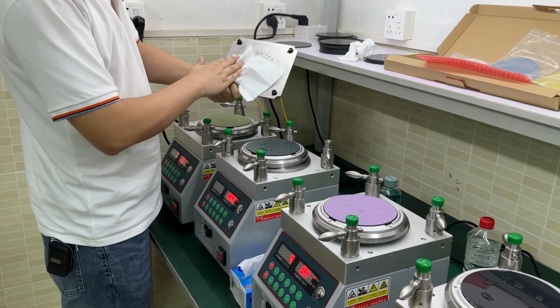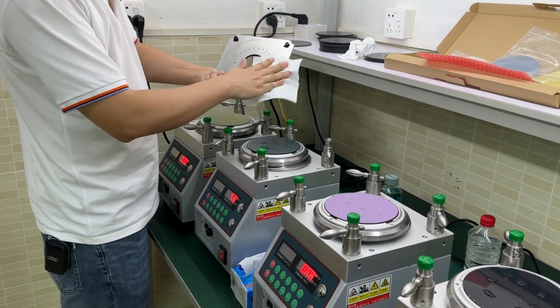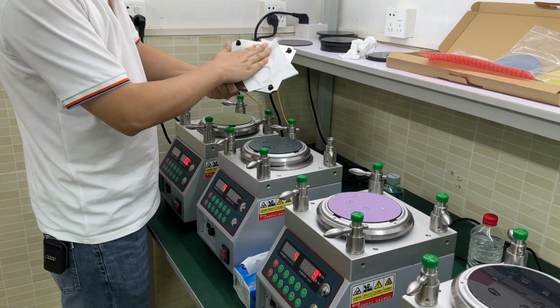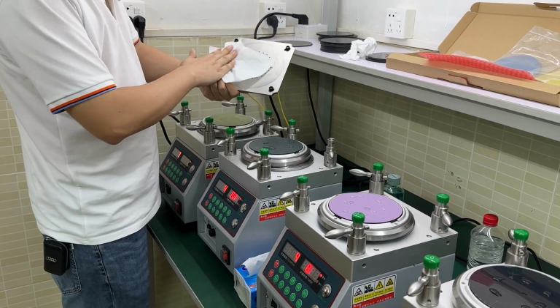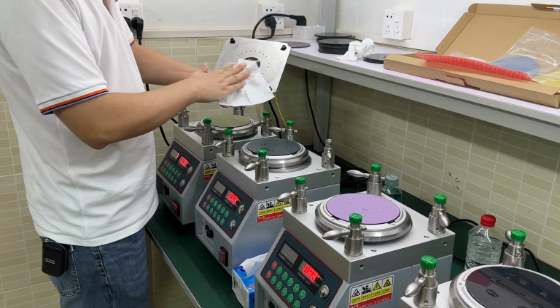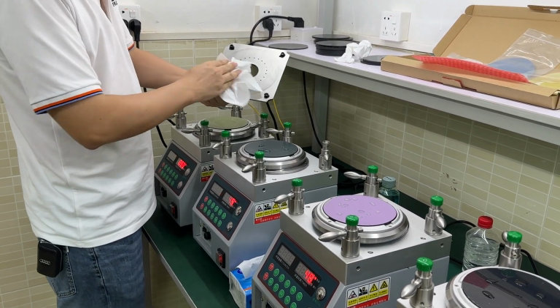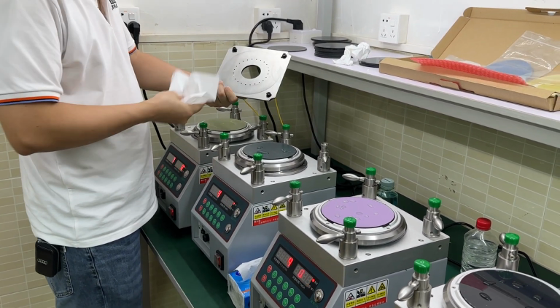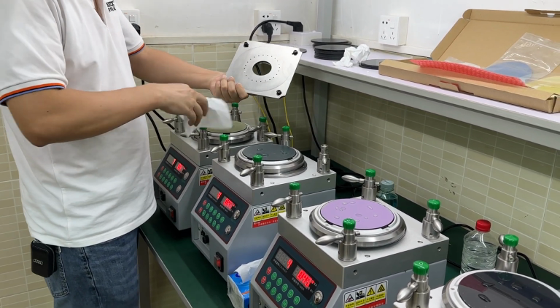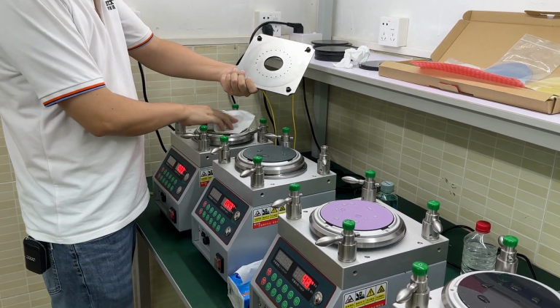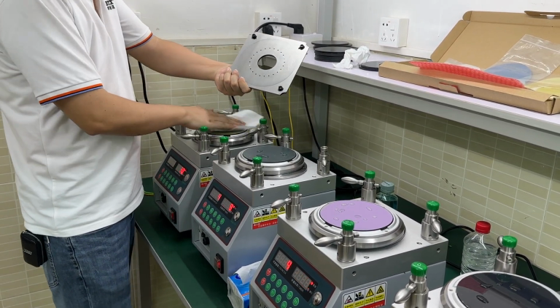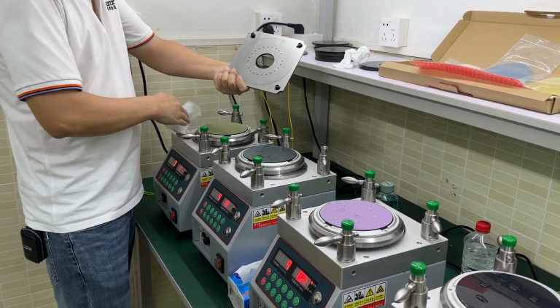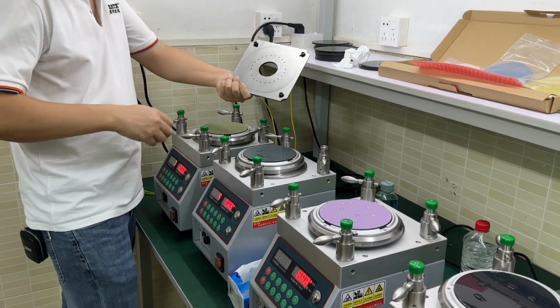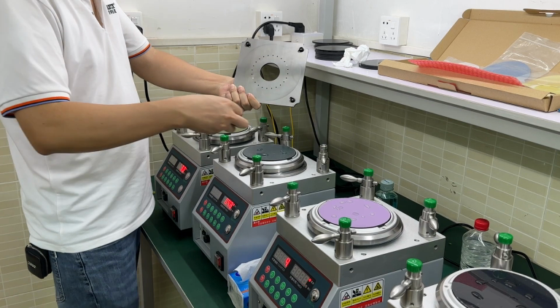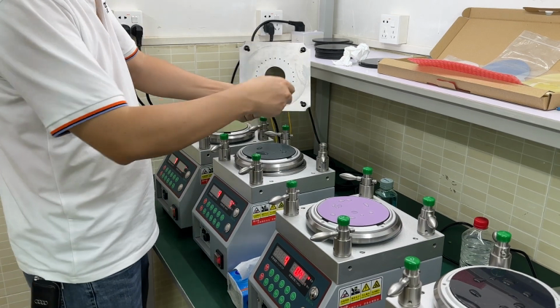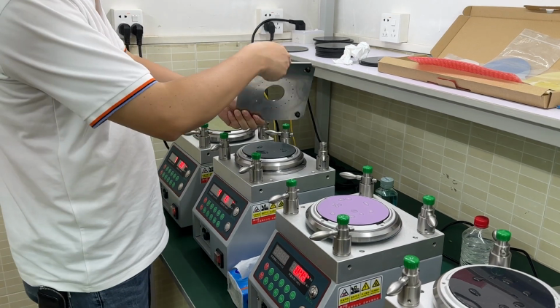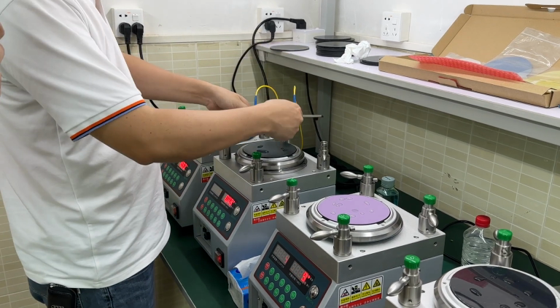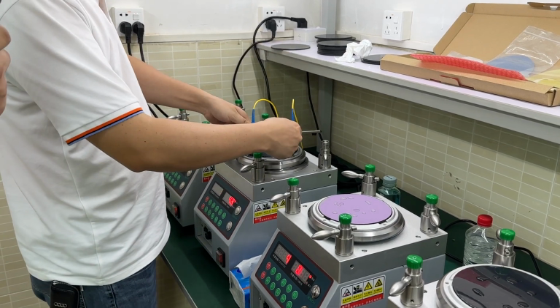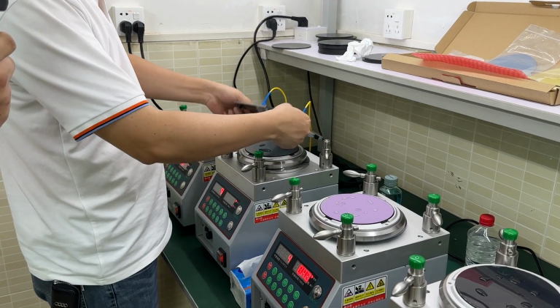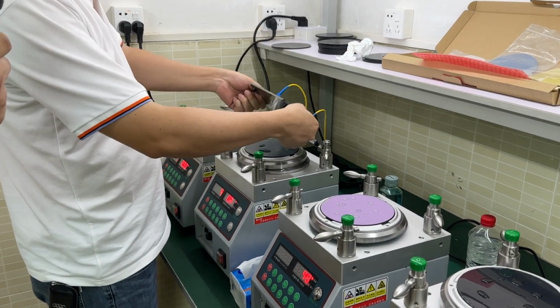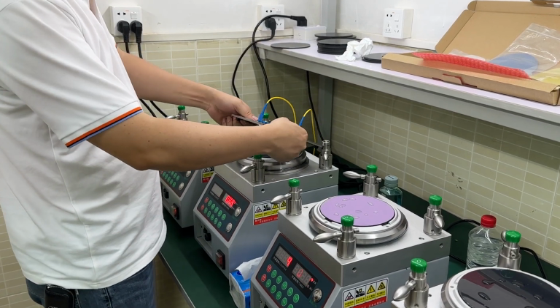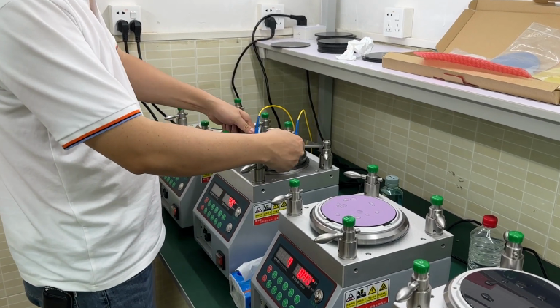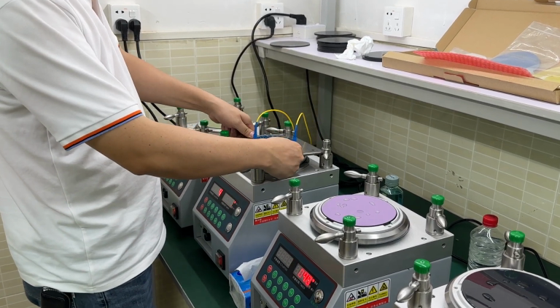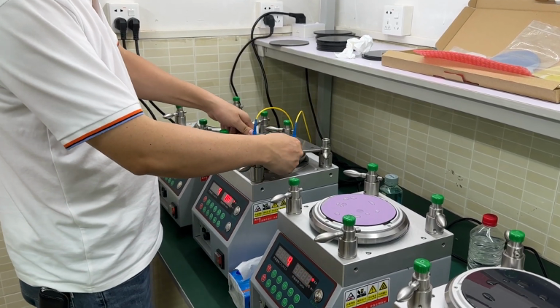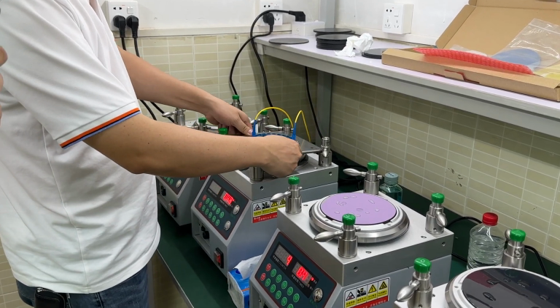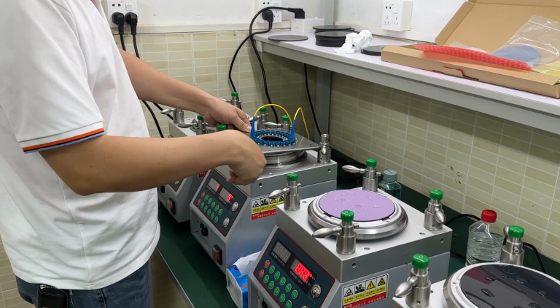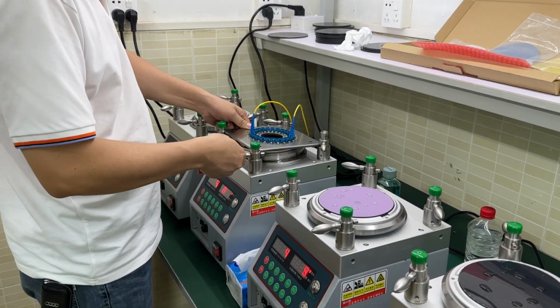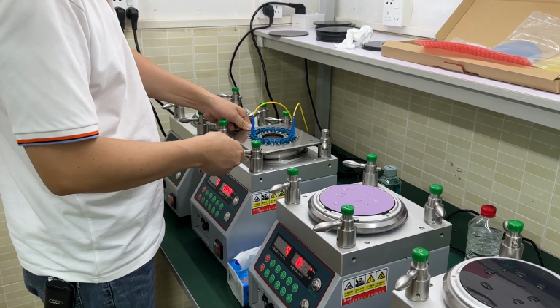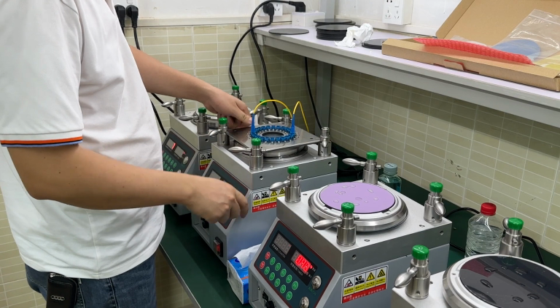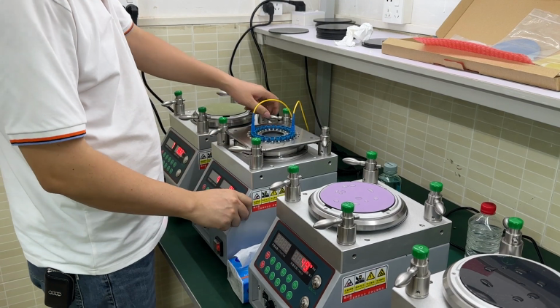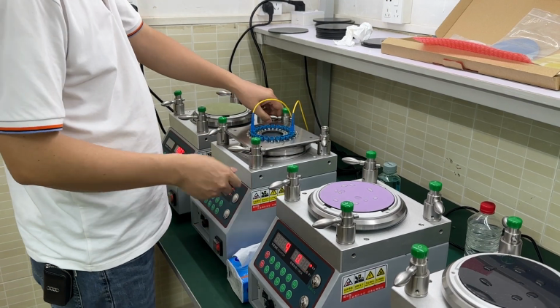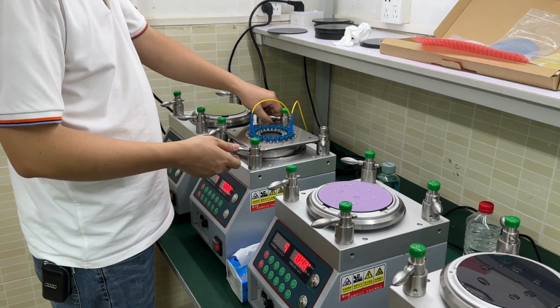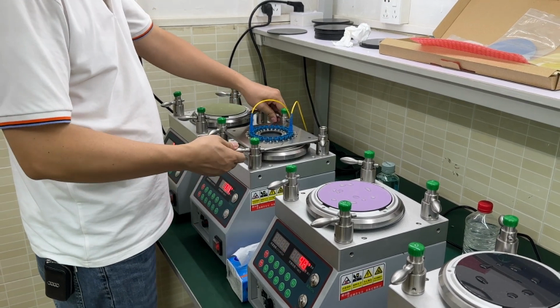After the first step, the polishing is finished. We need to clean it first, and then we go to the next step.